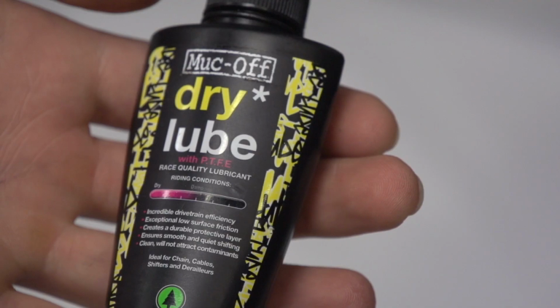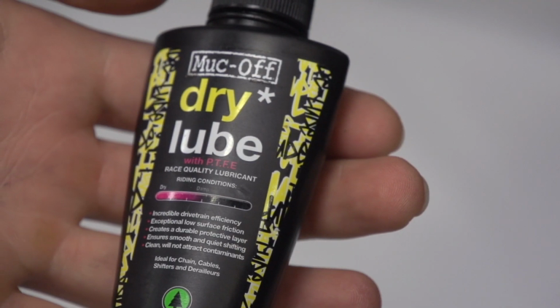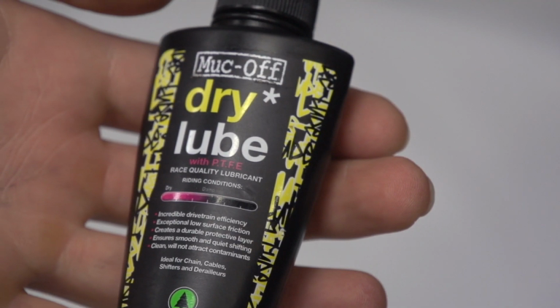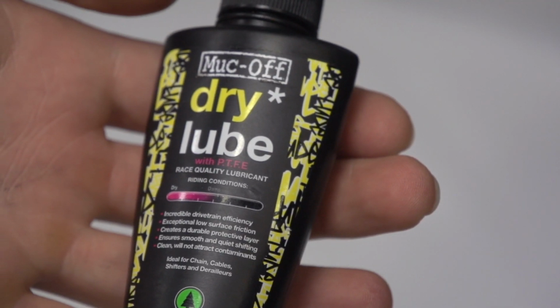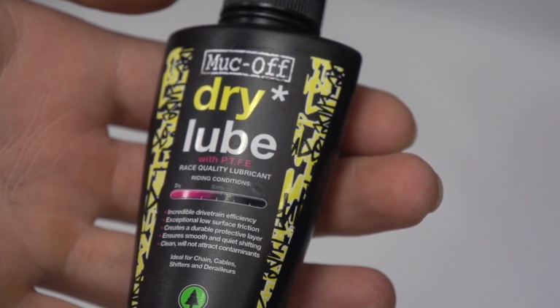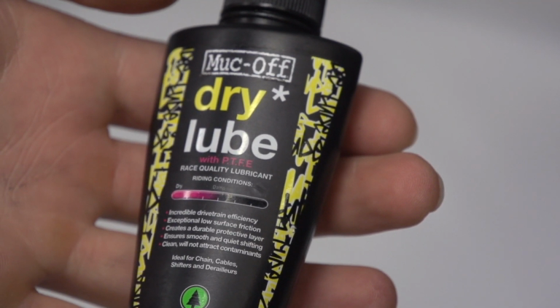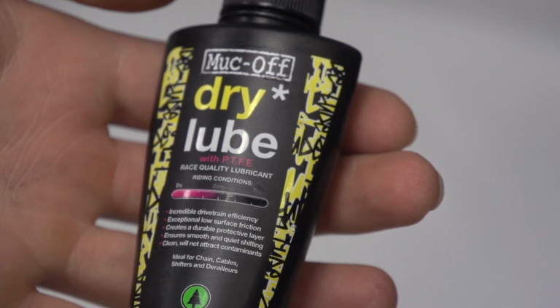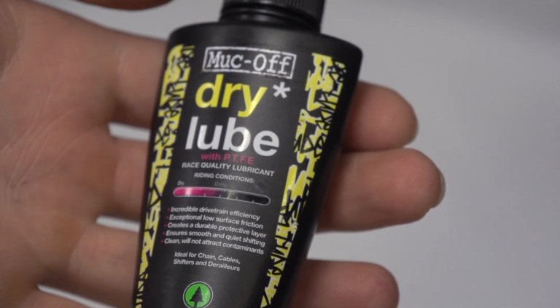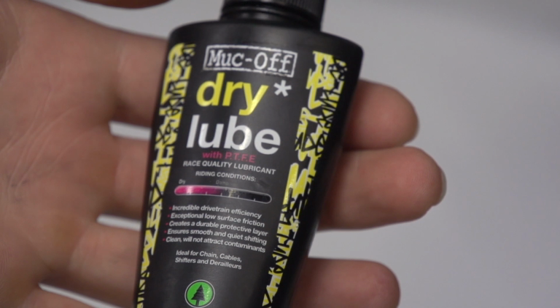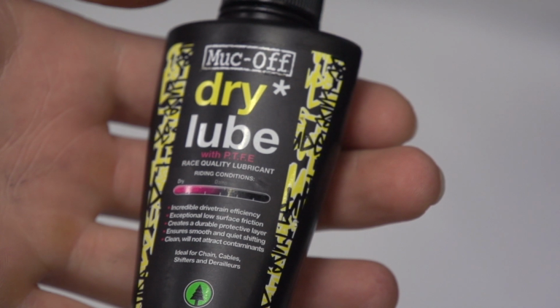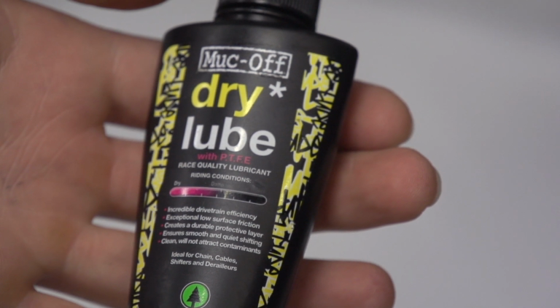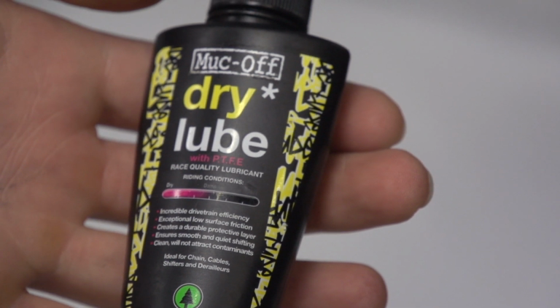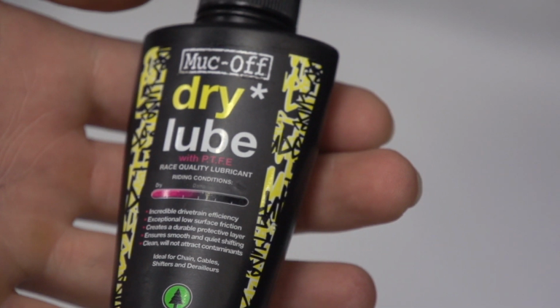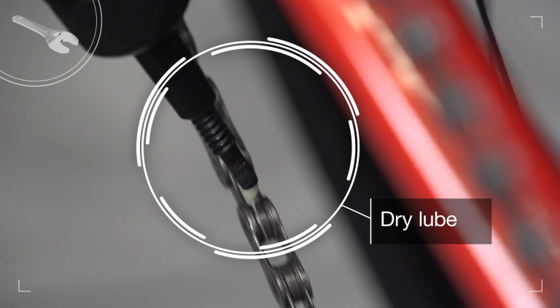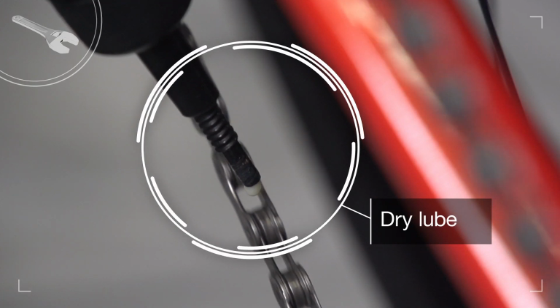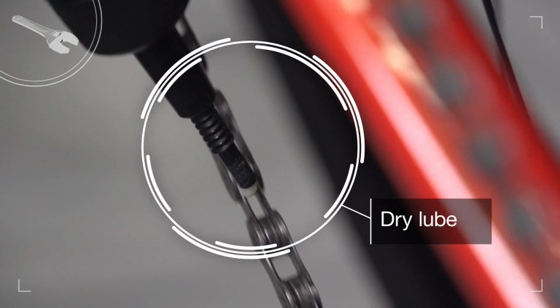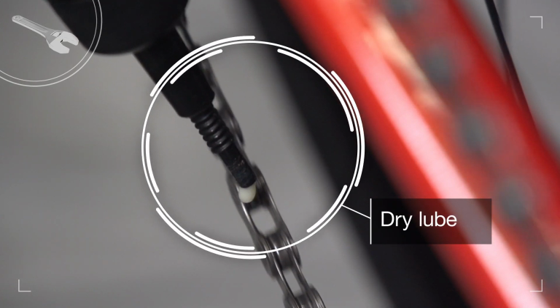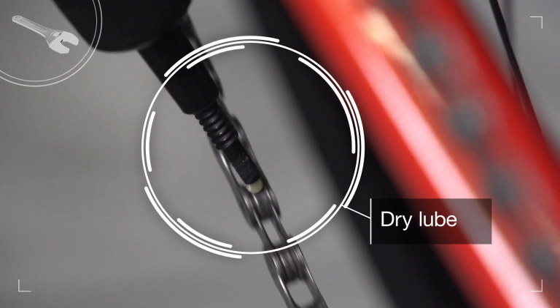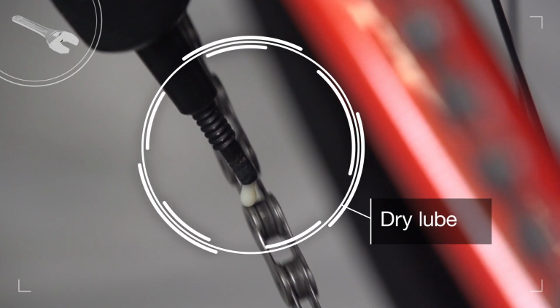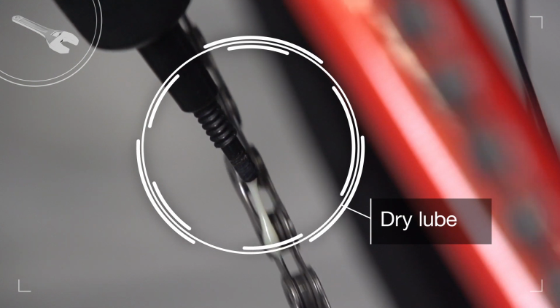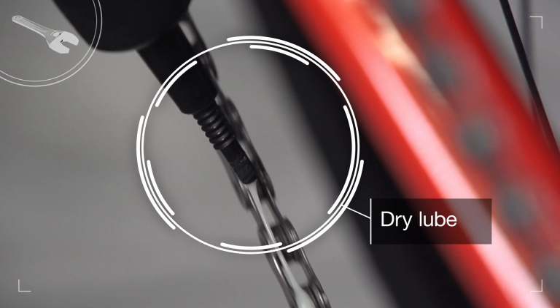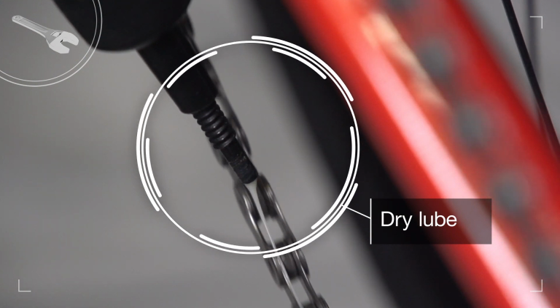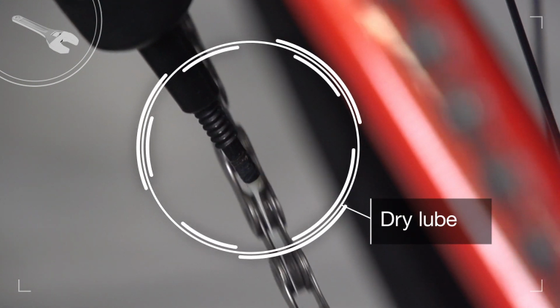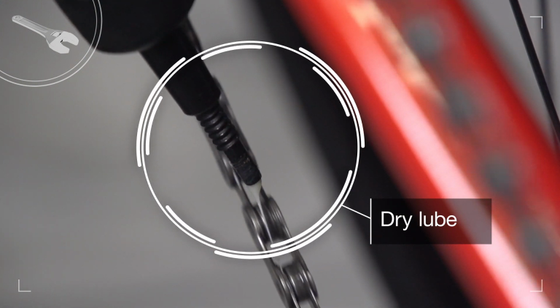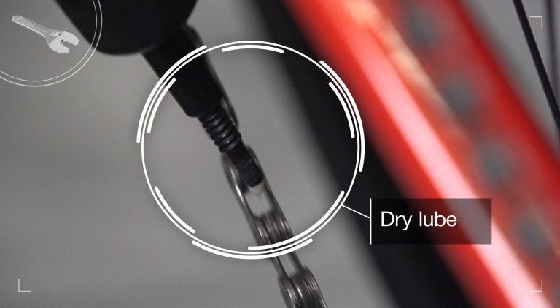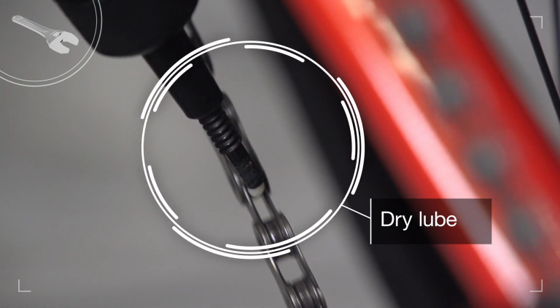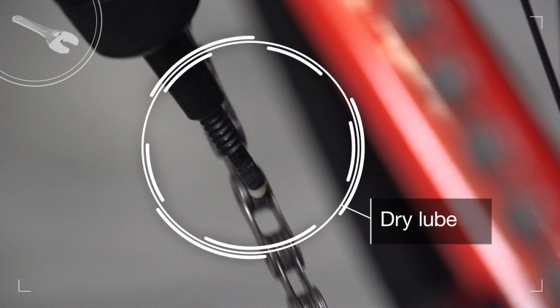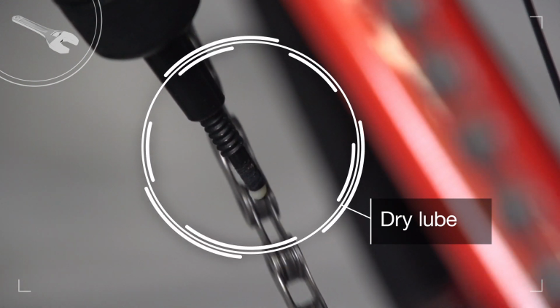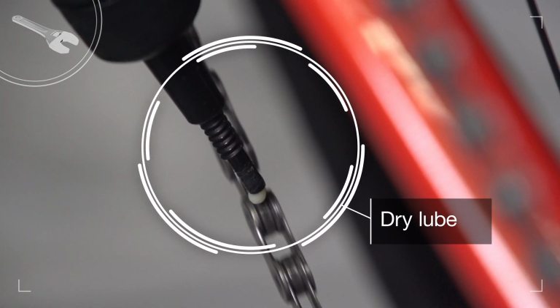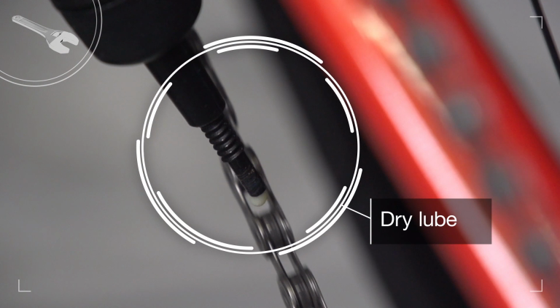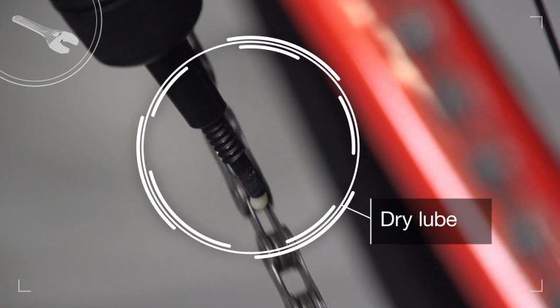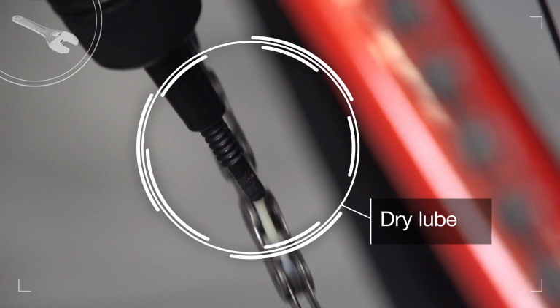Dry lube reduces the attraction of dust by using a light solvent carrier to get the friction-reducing additives into the chain, with the carrier evaporating once it's done its job. But experts say that the additives aren't as effective as wet lubrication.